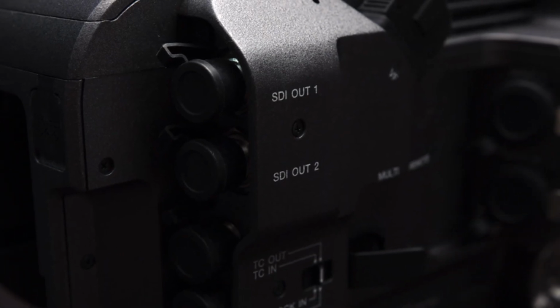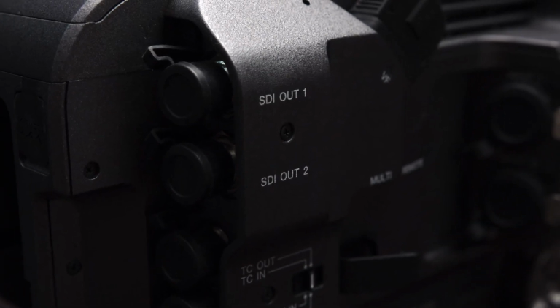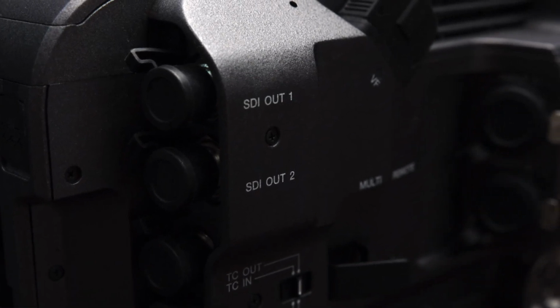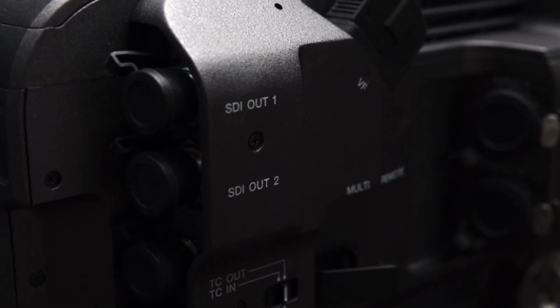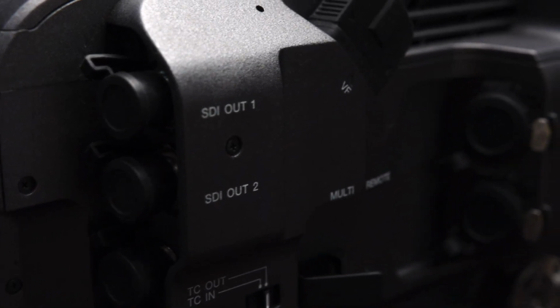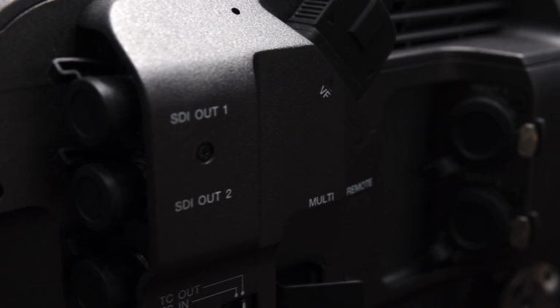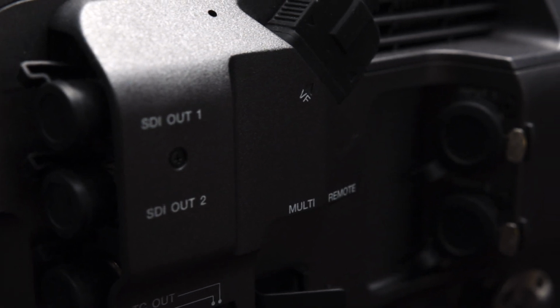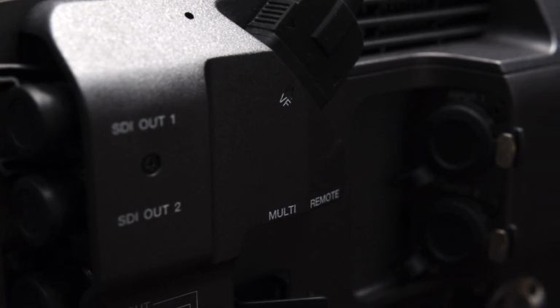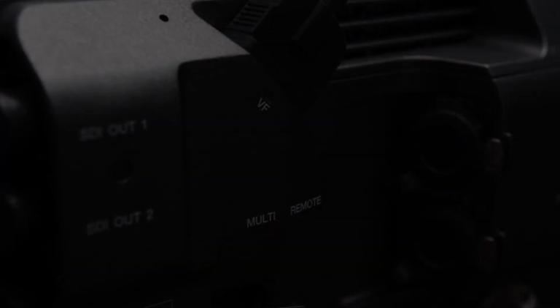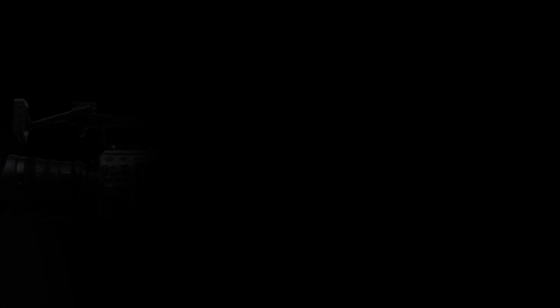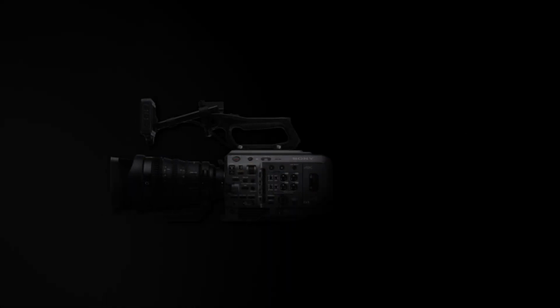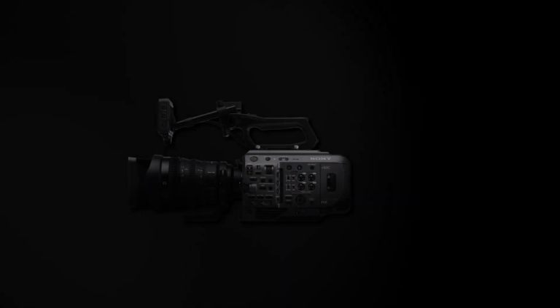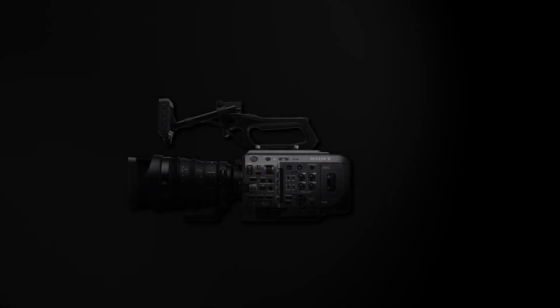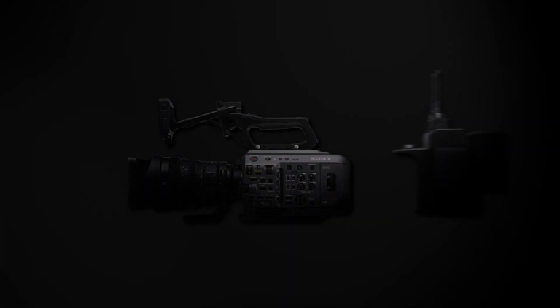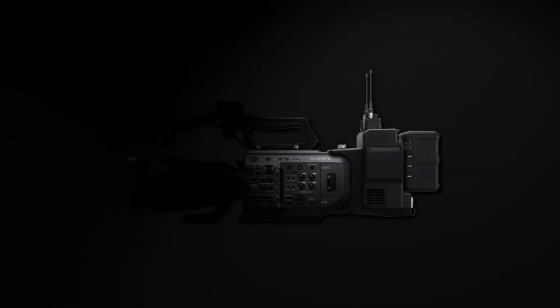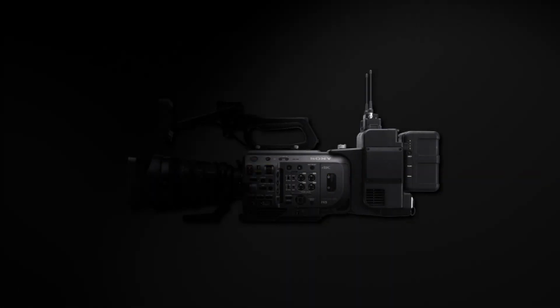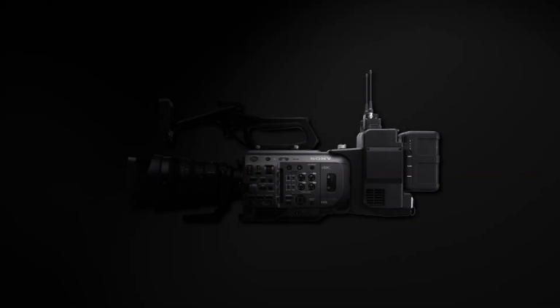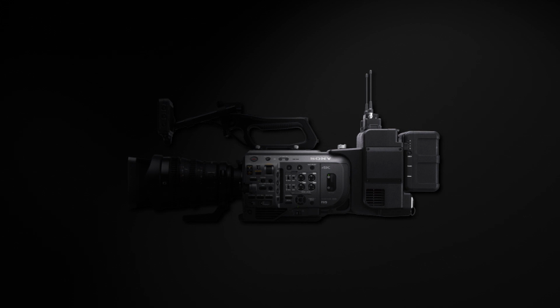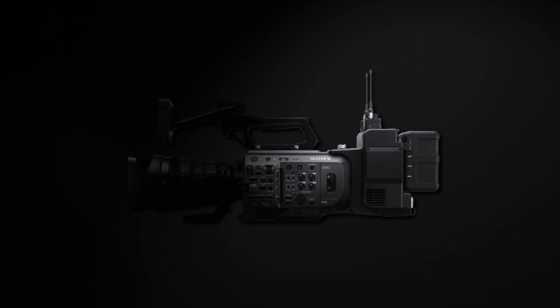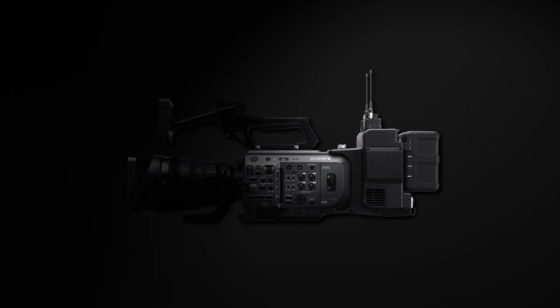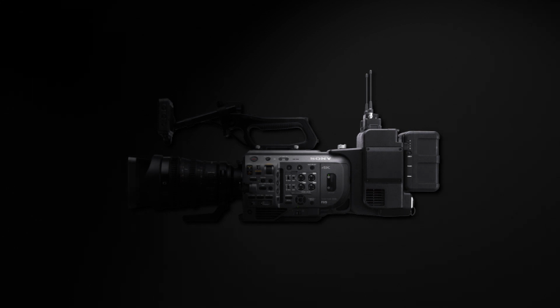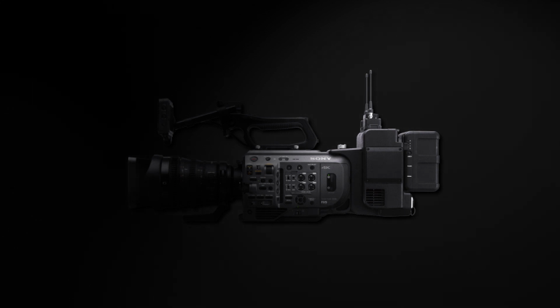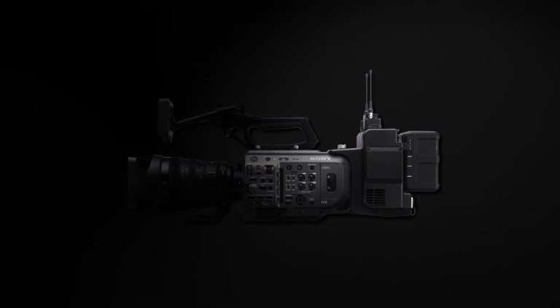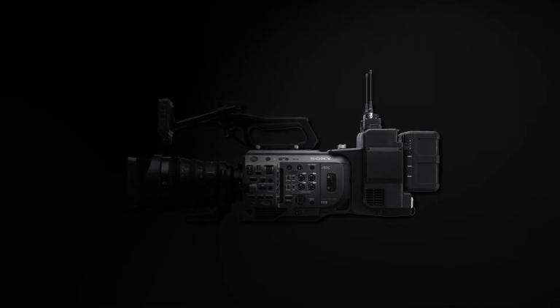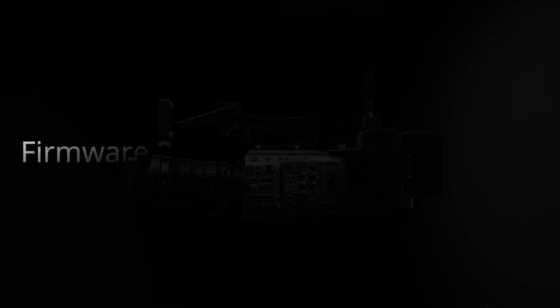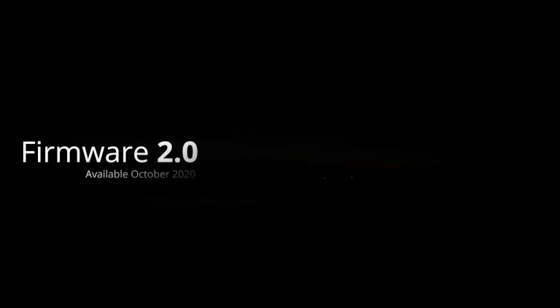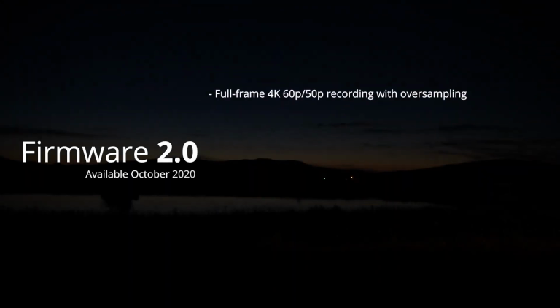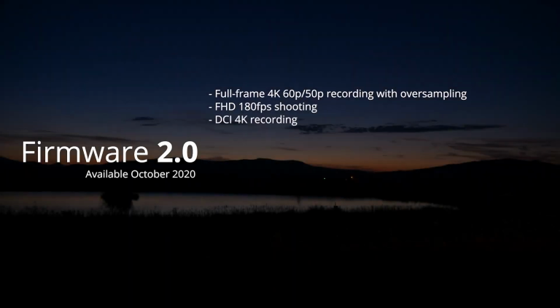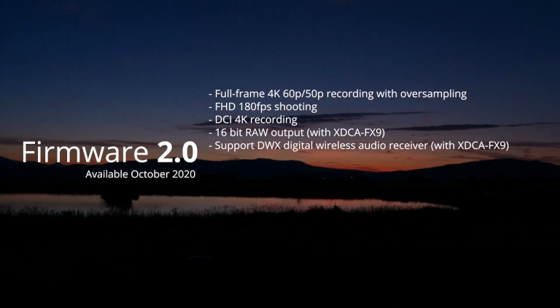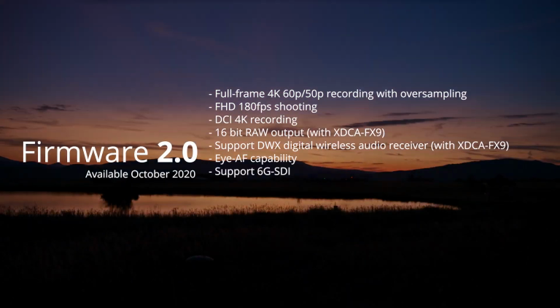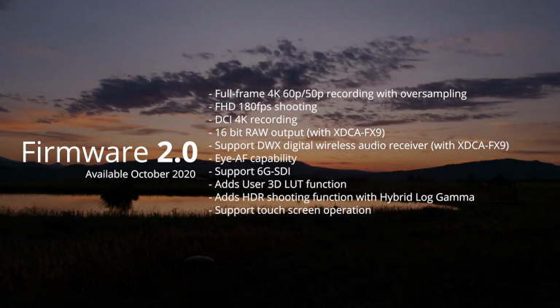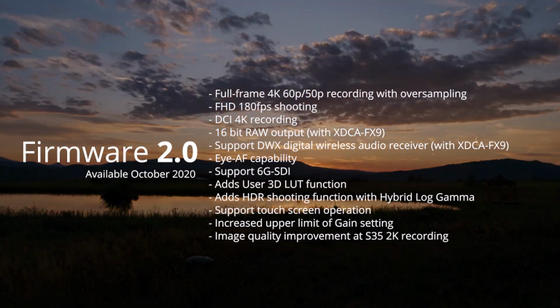You can further expand the camera using the 12G SDI to support advanced workflows, and further expand it using the XD-CA FX9 unit, which only gets better with firmware version 2.0.